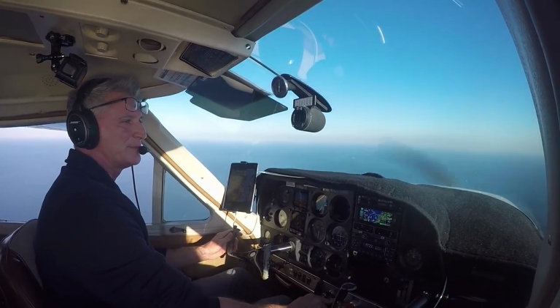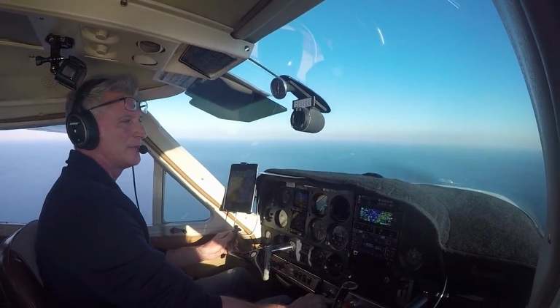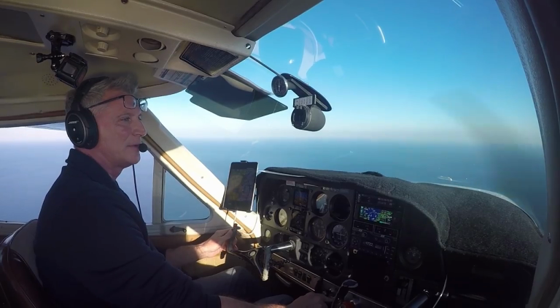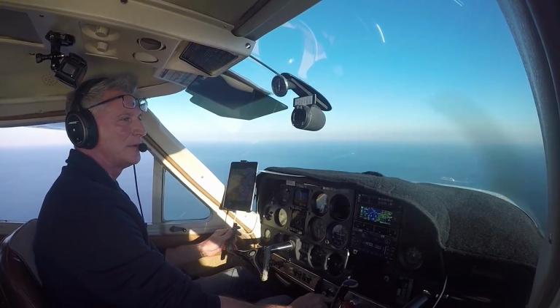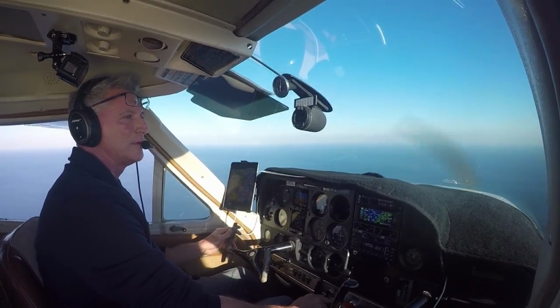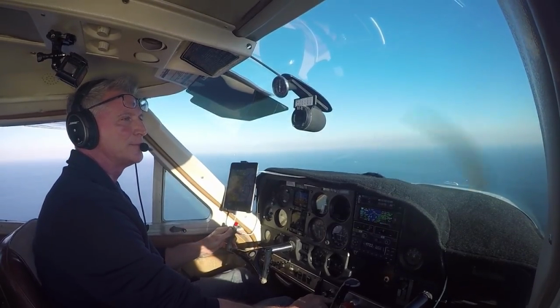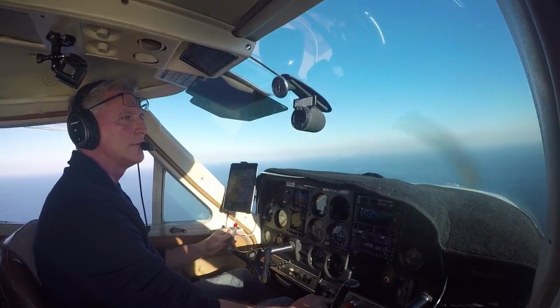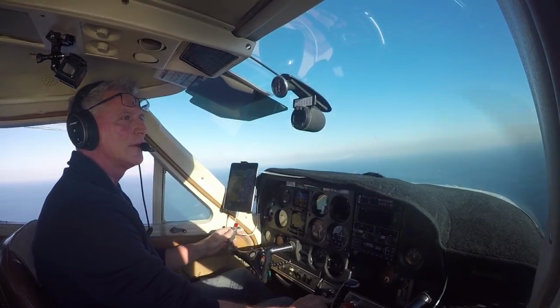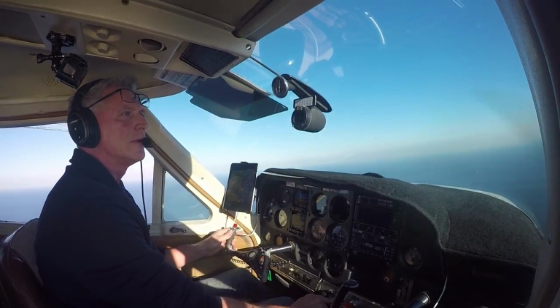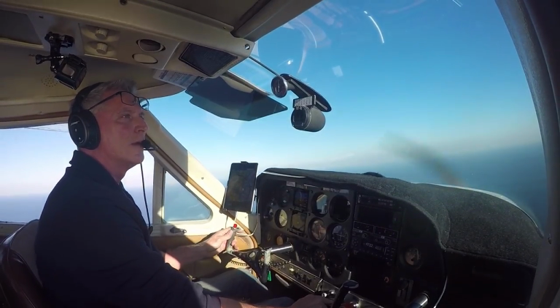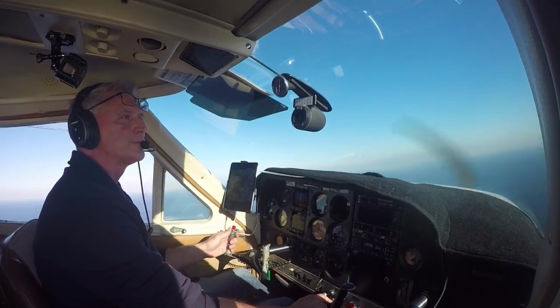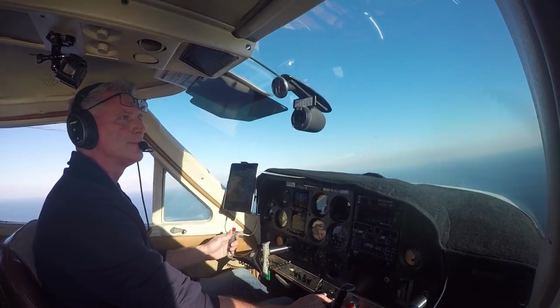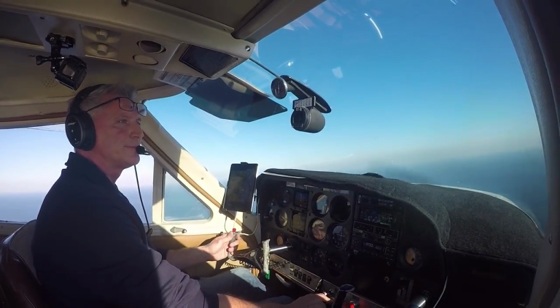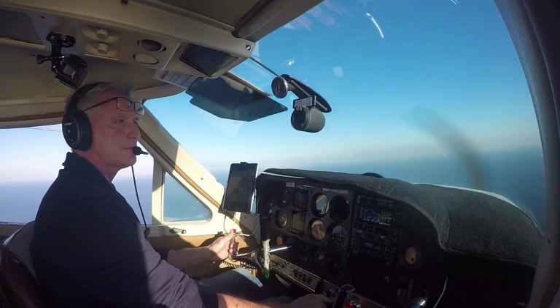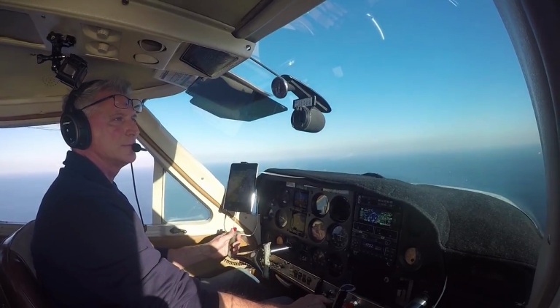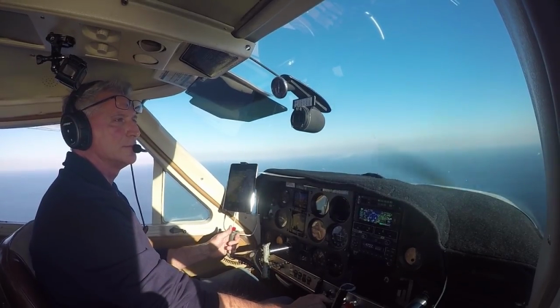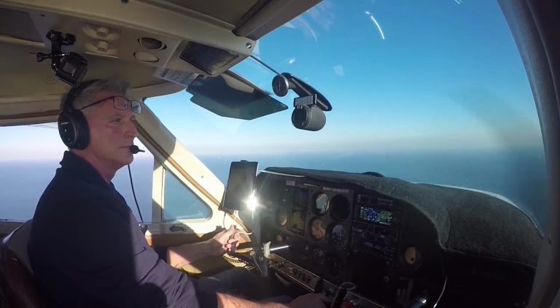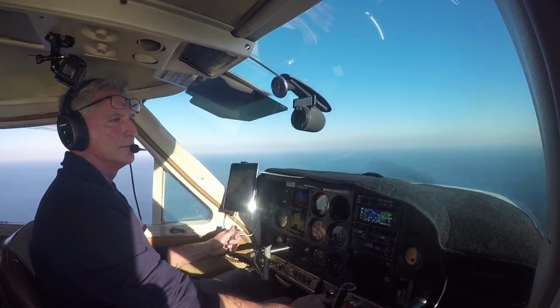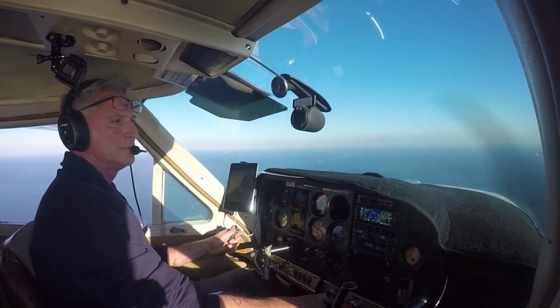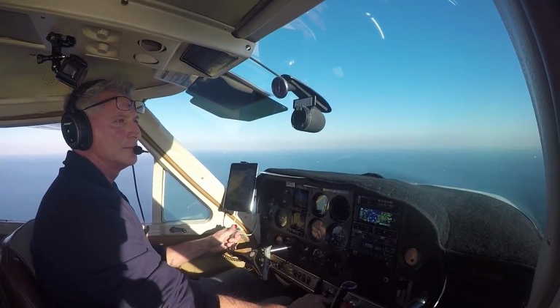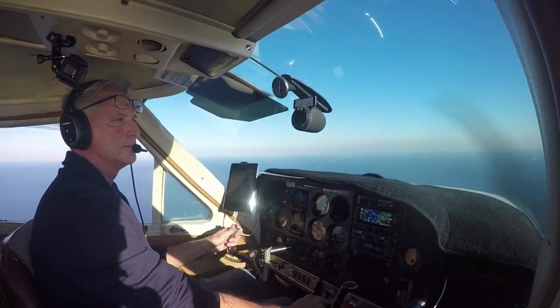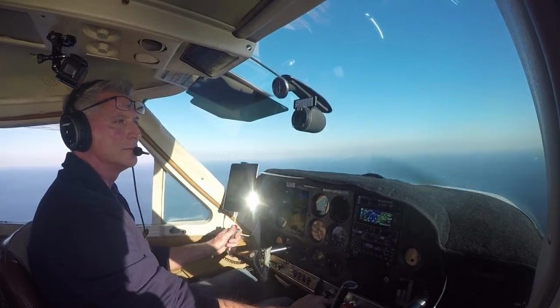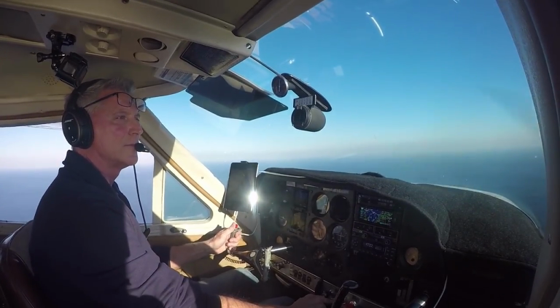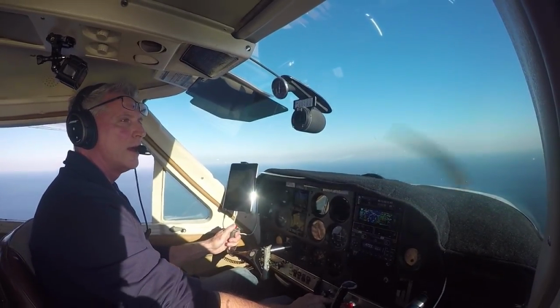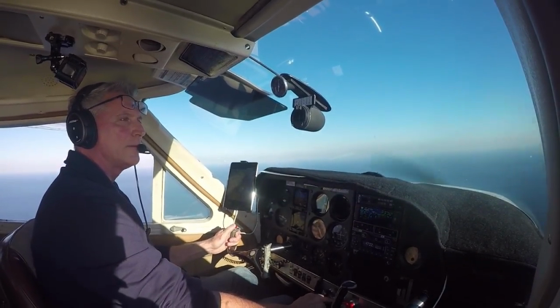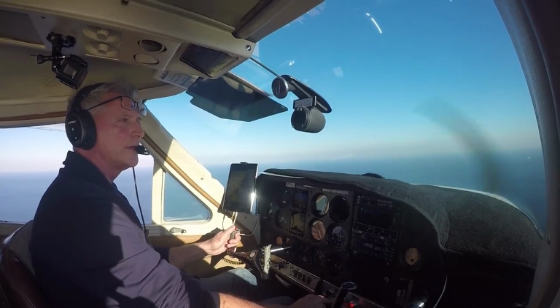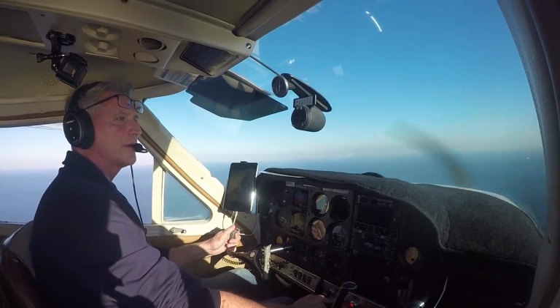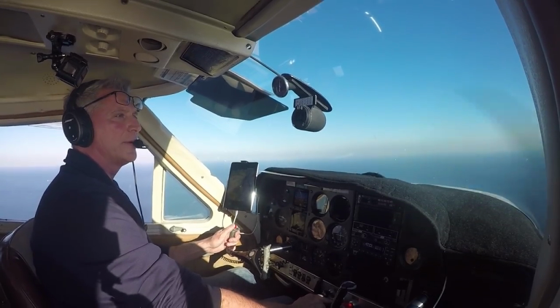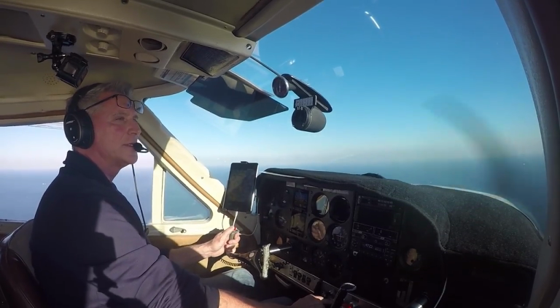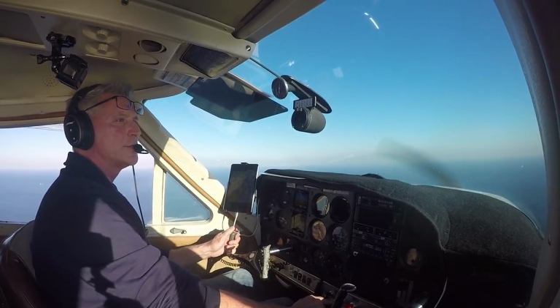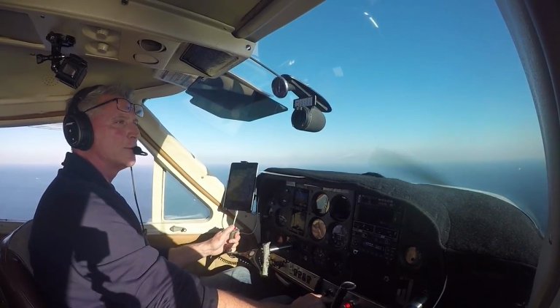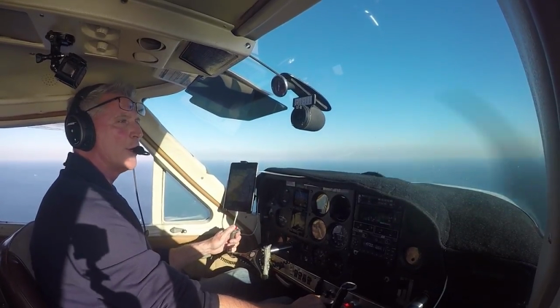1-4-Yankee, roger. Make traffic behind that traffic for 2-8-R. Caution wake turbulence behind the Boeing 737. There will be inbound traffic off to south per below. Alright, make traffic behind the 737, 2-2-1-4-Yankee.